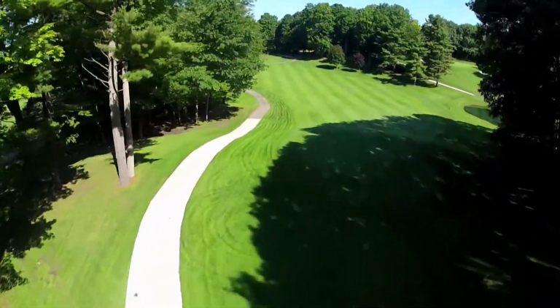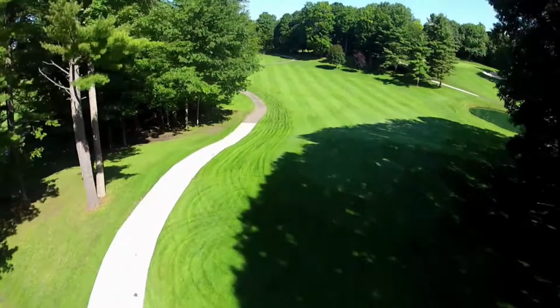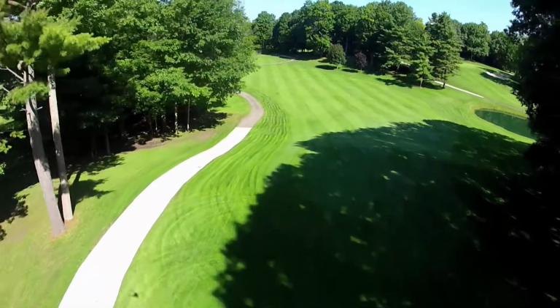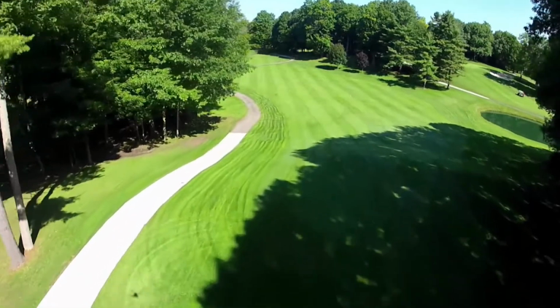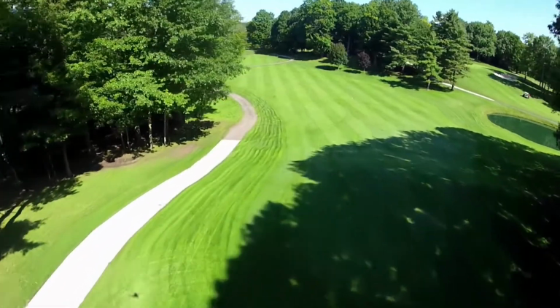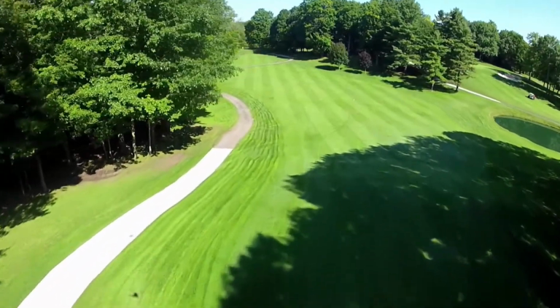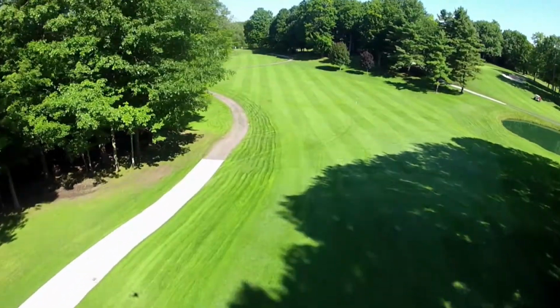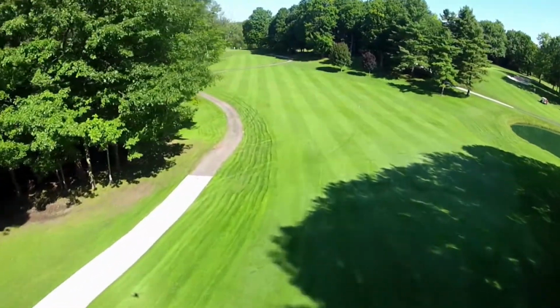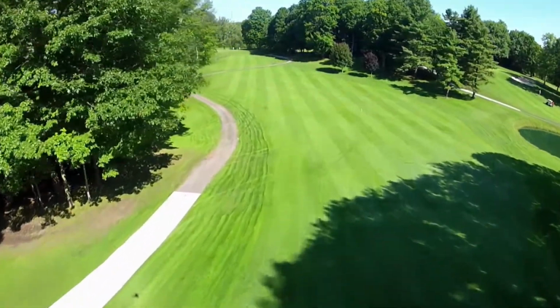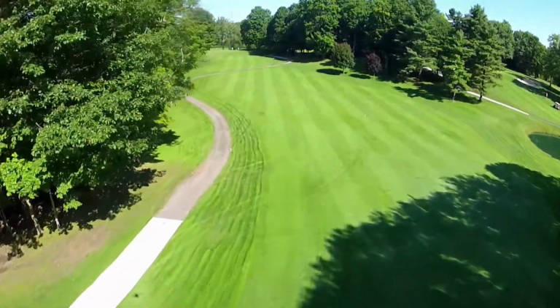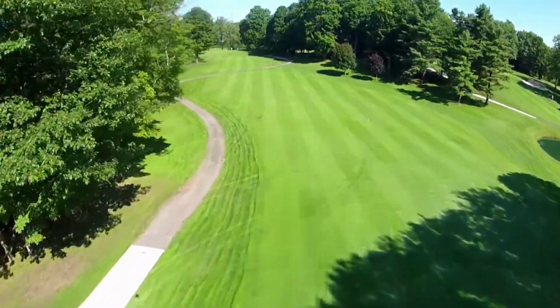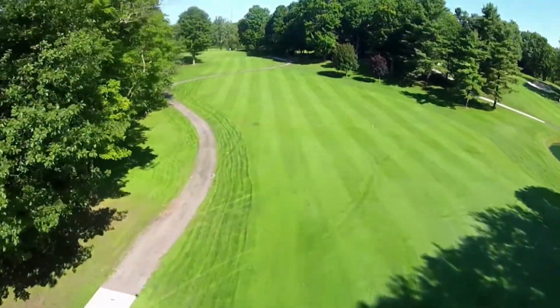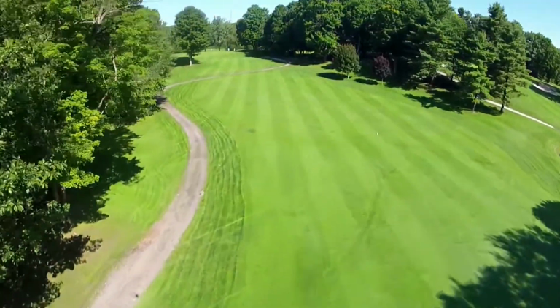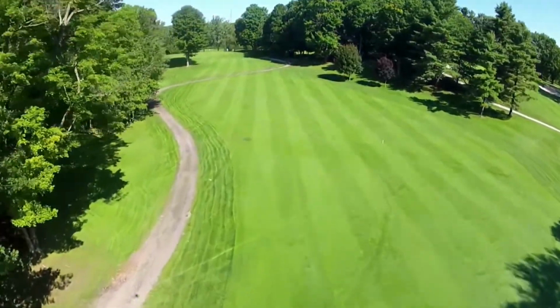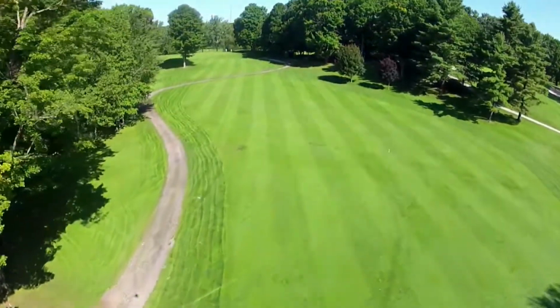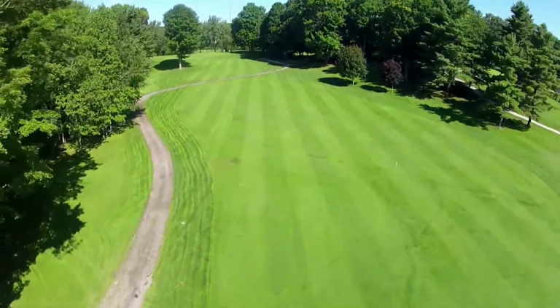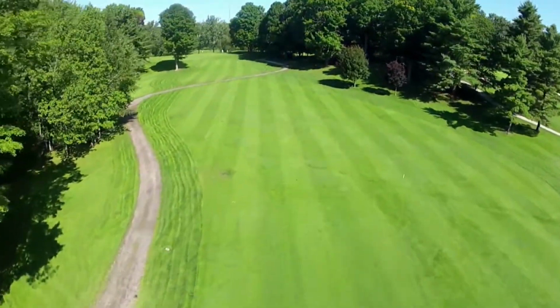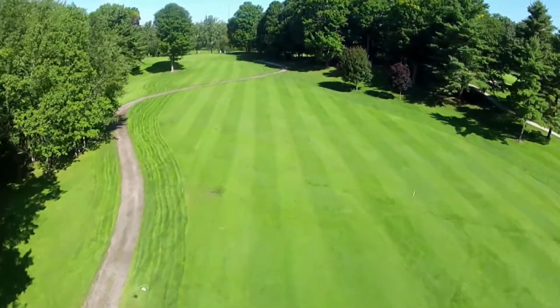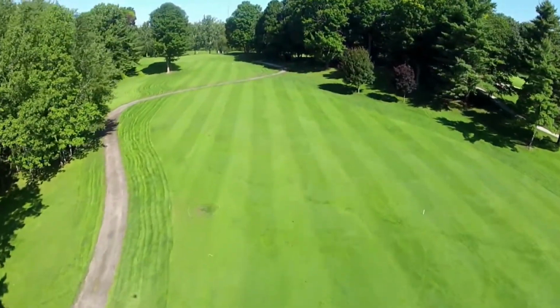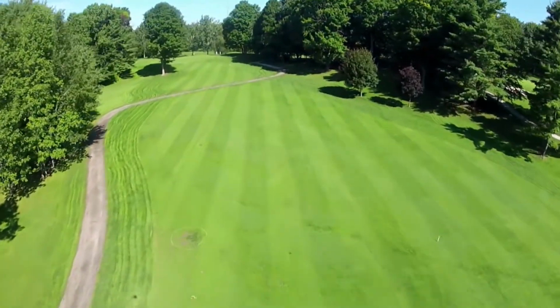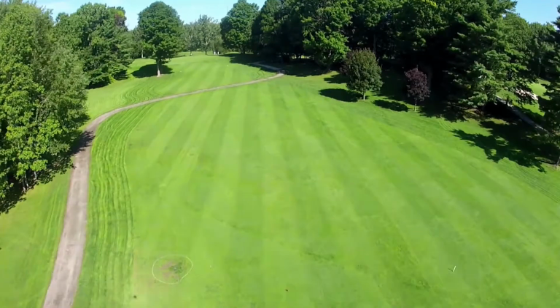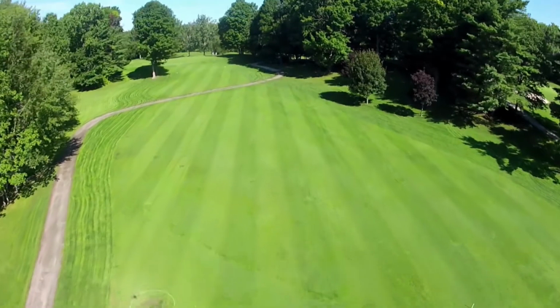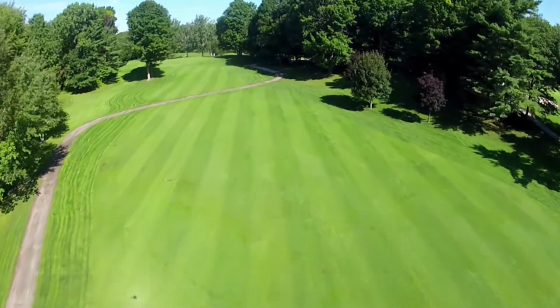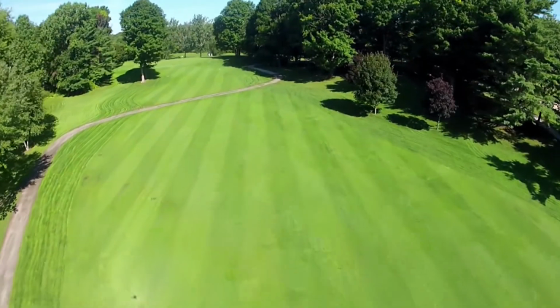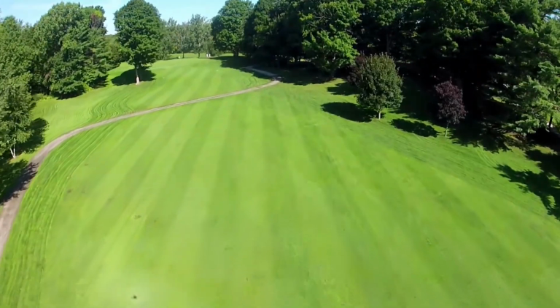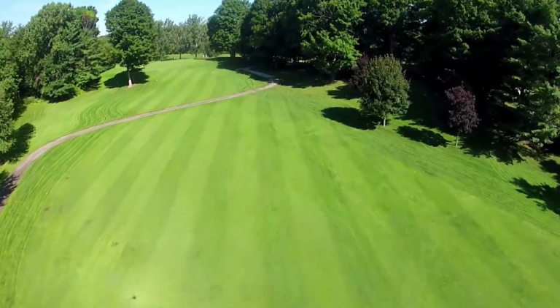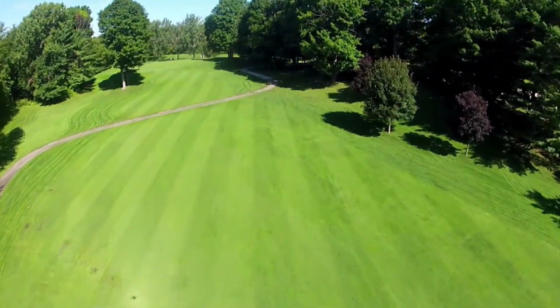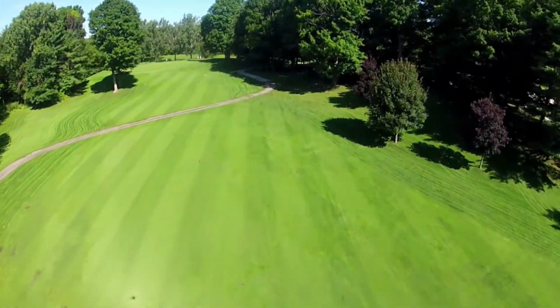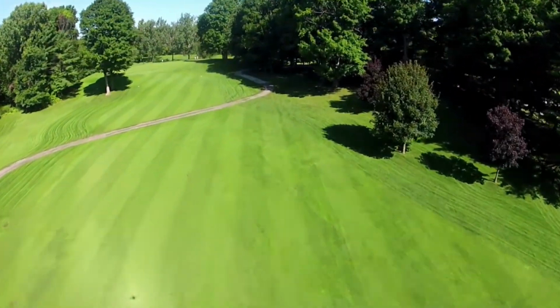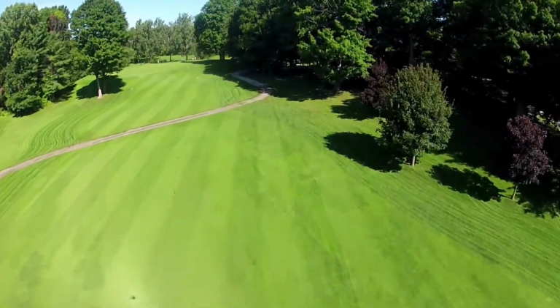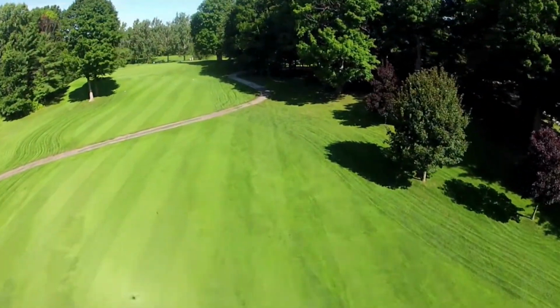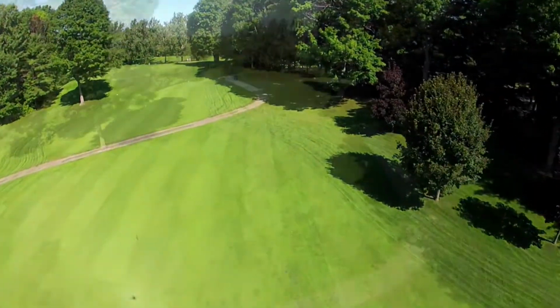Missing left brings the woods and a small water hazard into play. This presents a restricted shot to the green due to the large tree protecting the front left of the green.